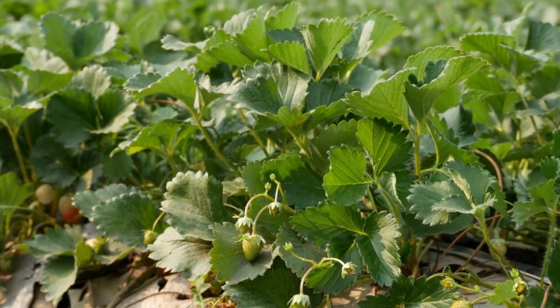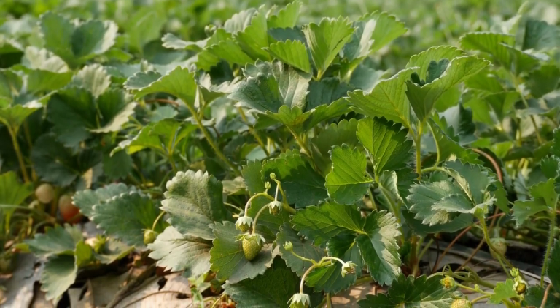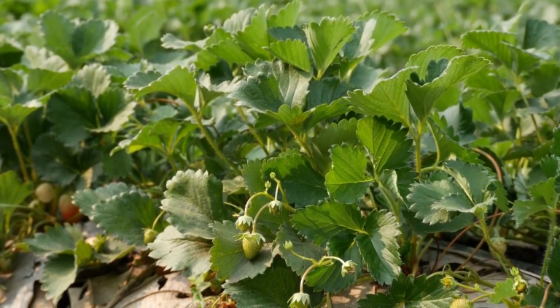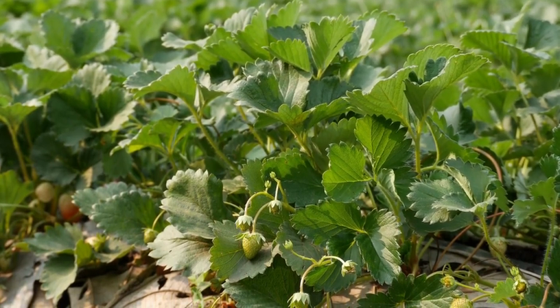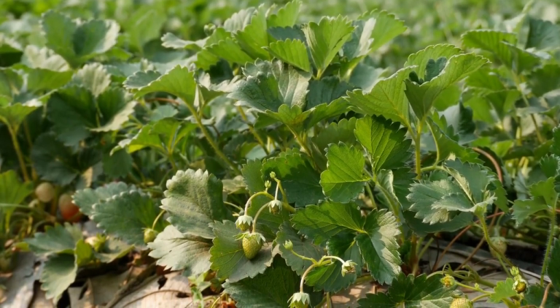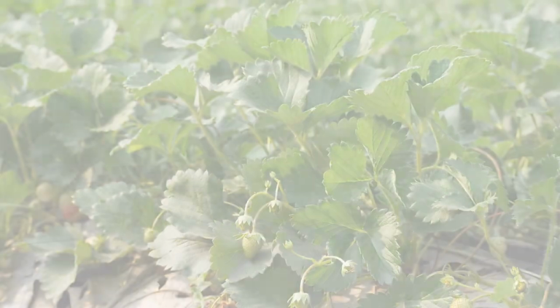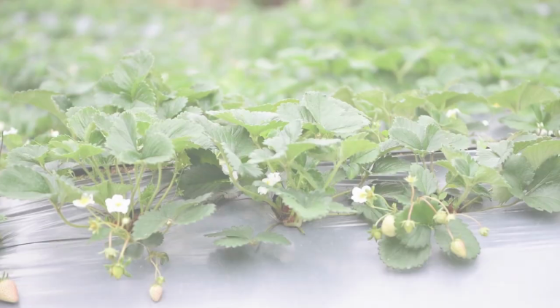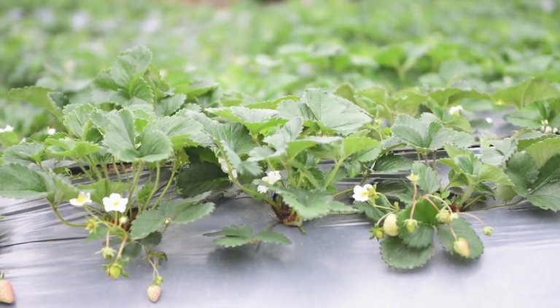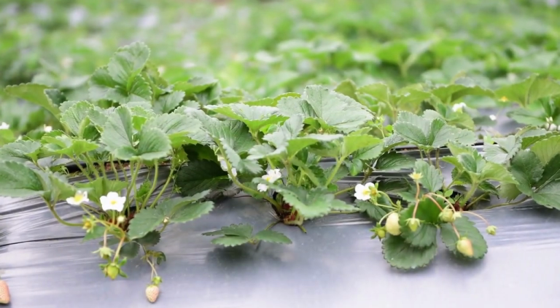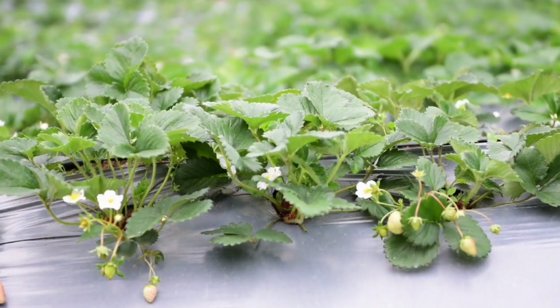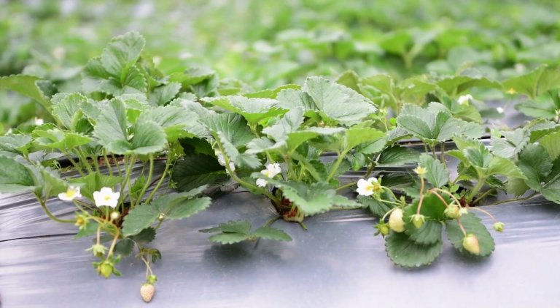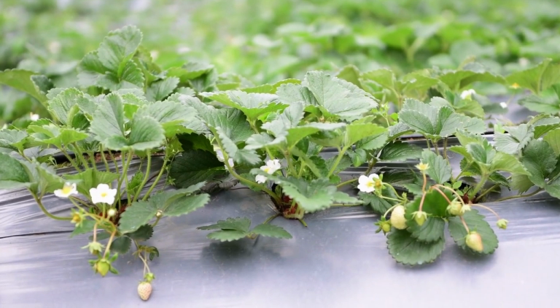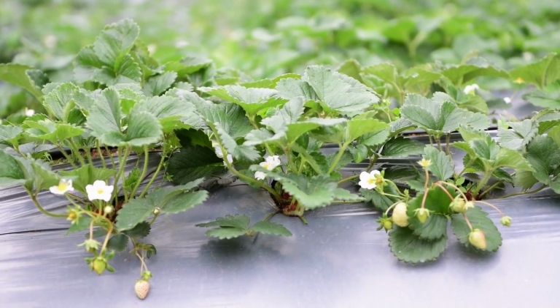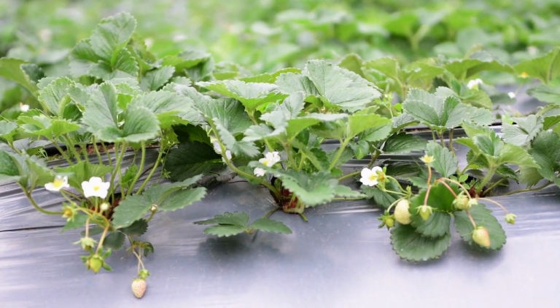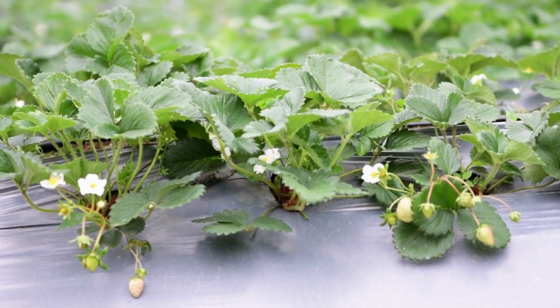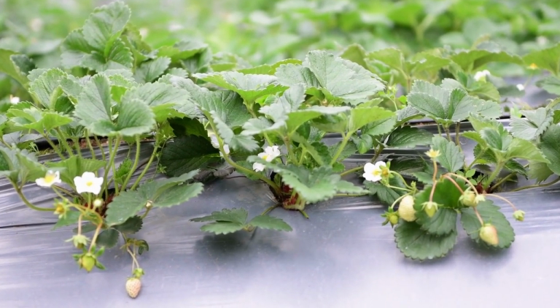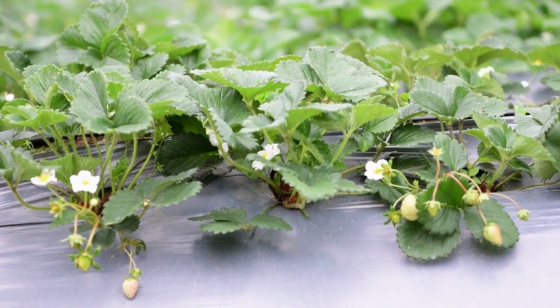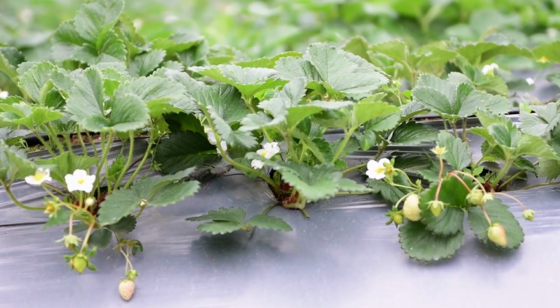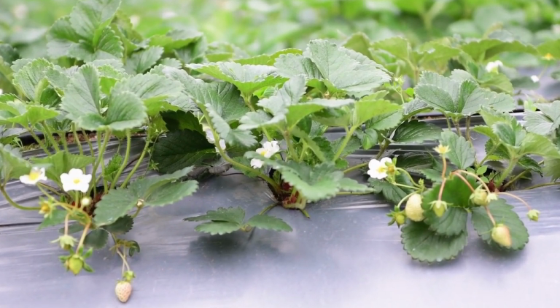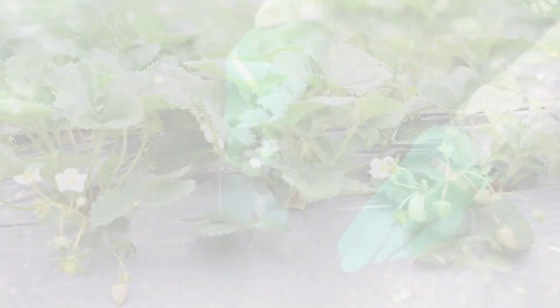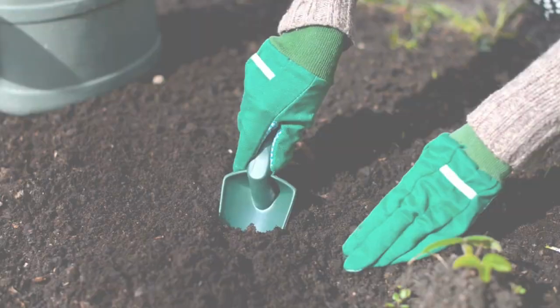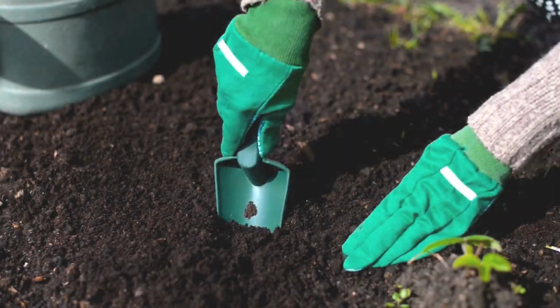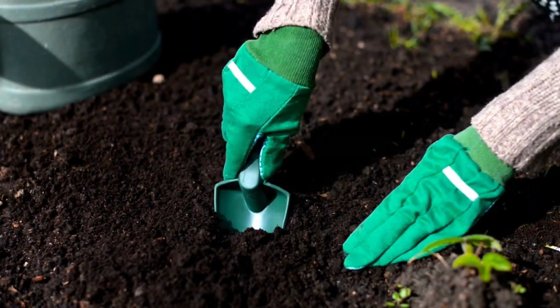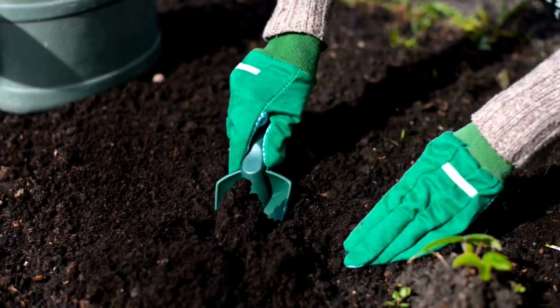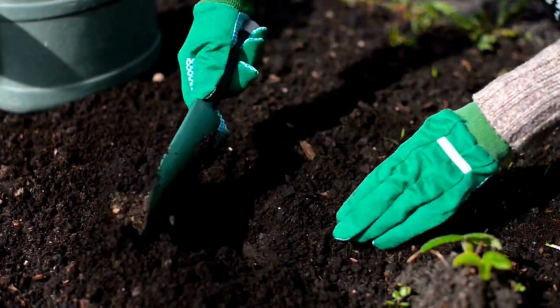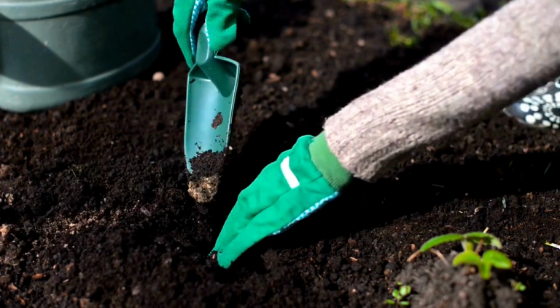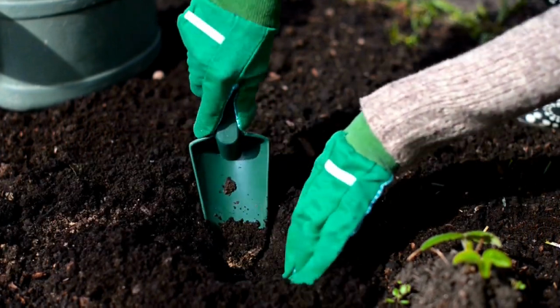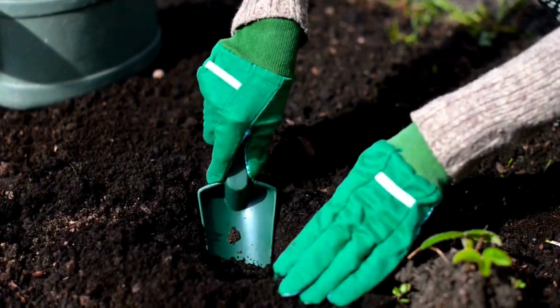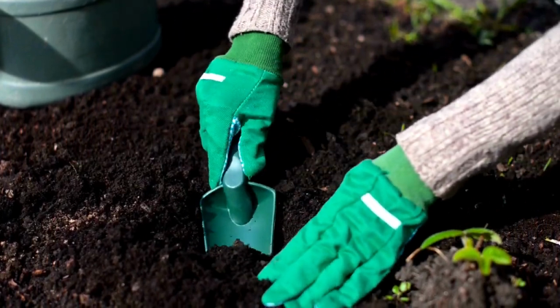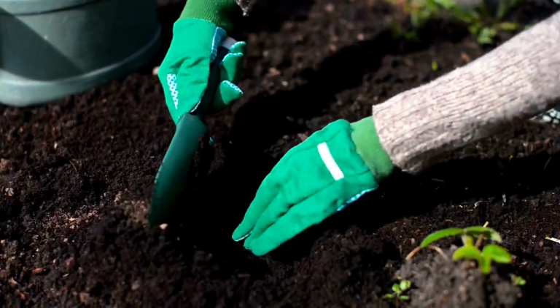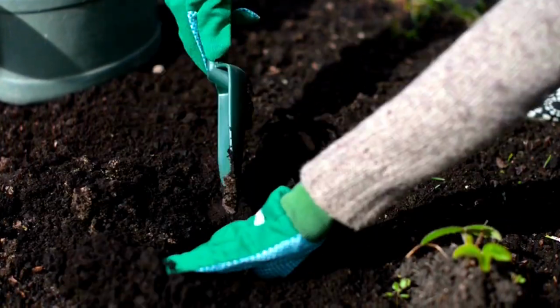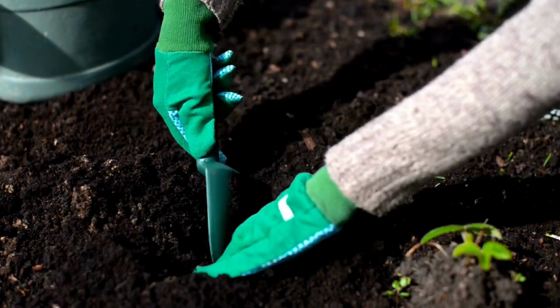Pineberries thrive in well-draining, slightly acidic soil with a pH range of 5.5 to 6.5. Work some compost into the soil to enhance its fertility and drainage.